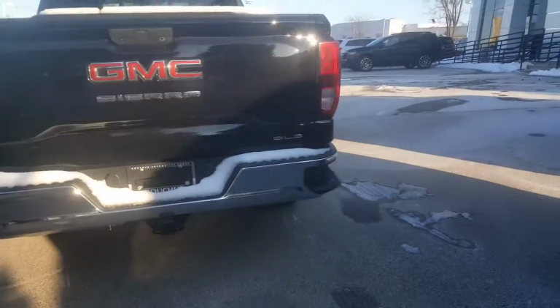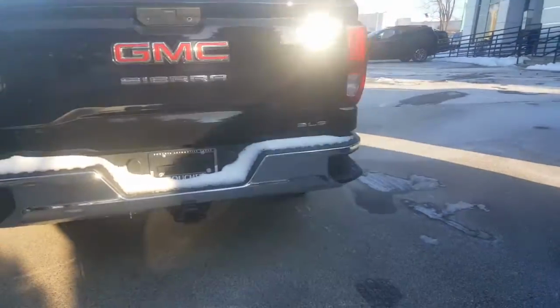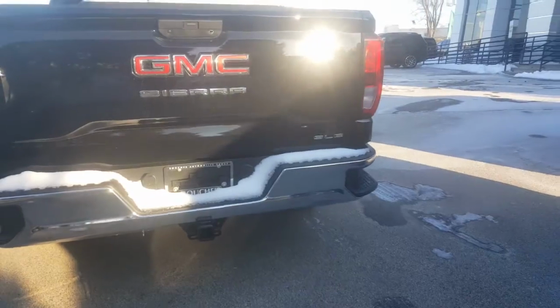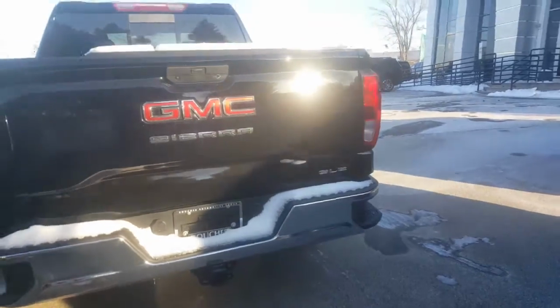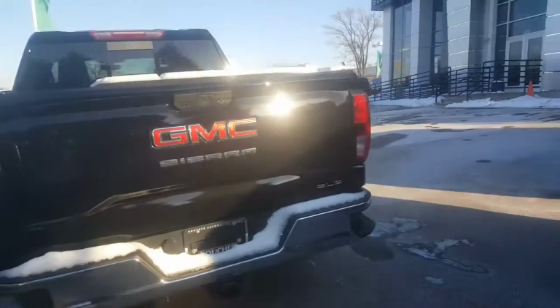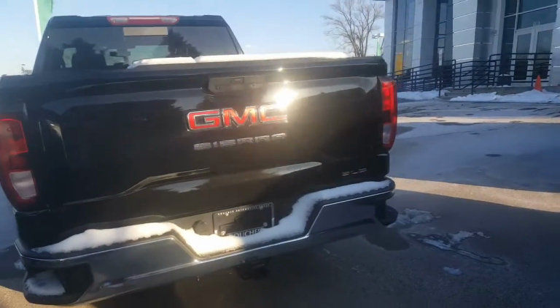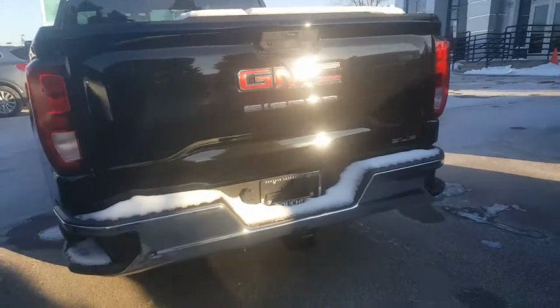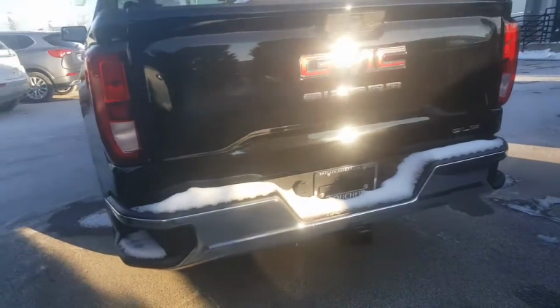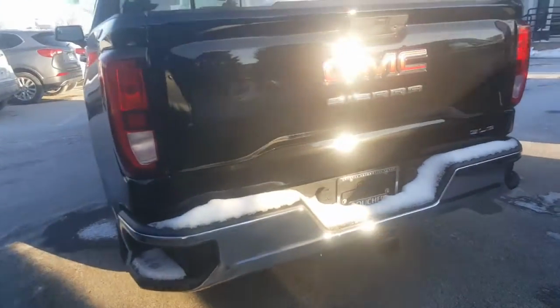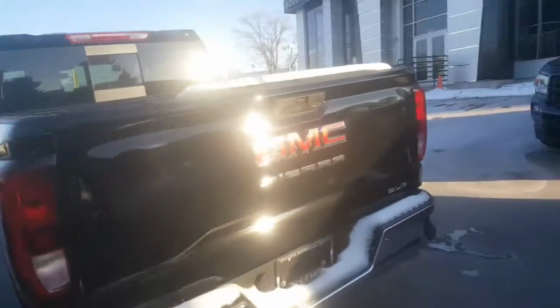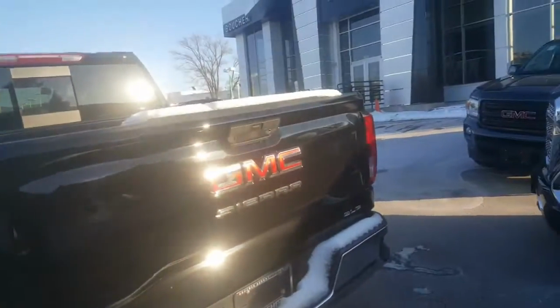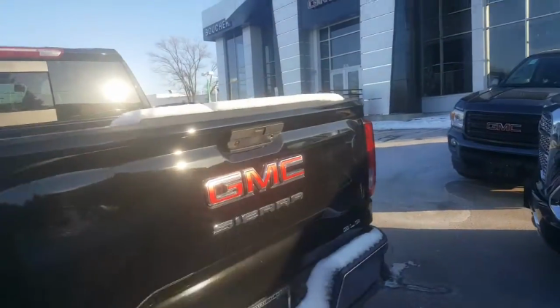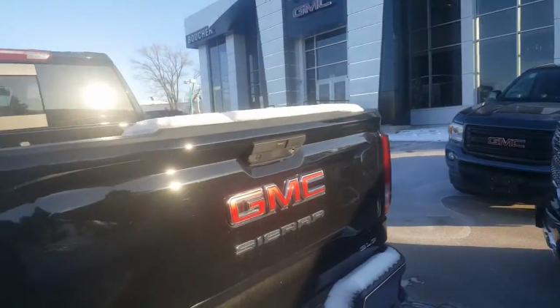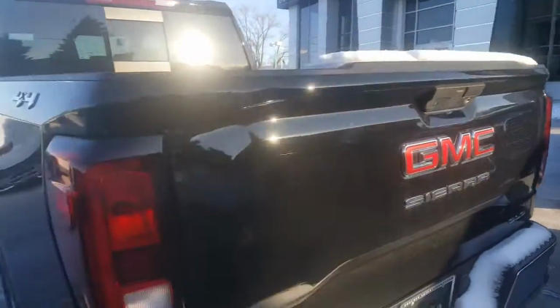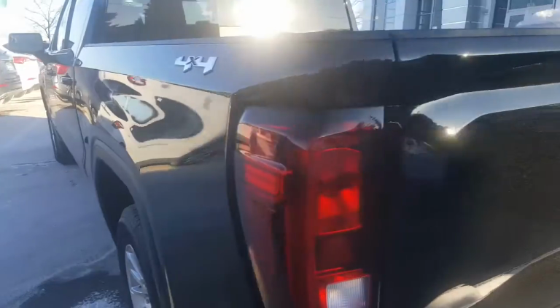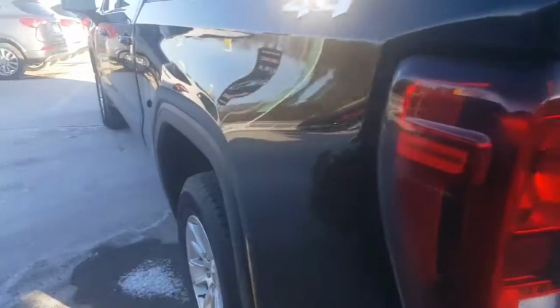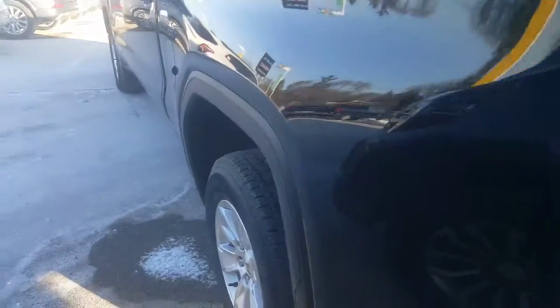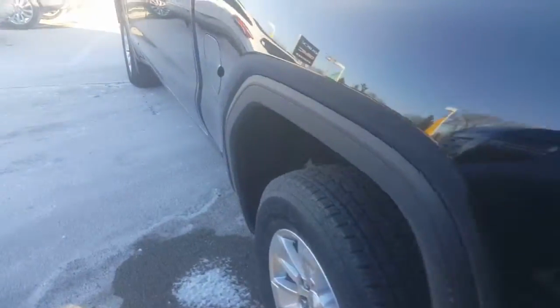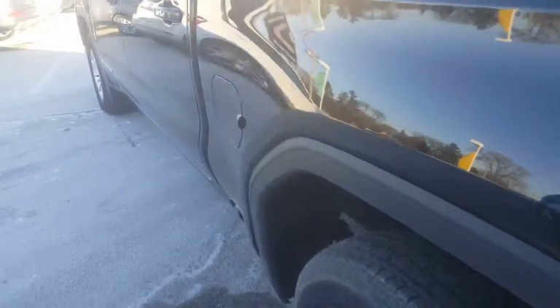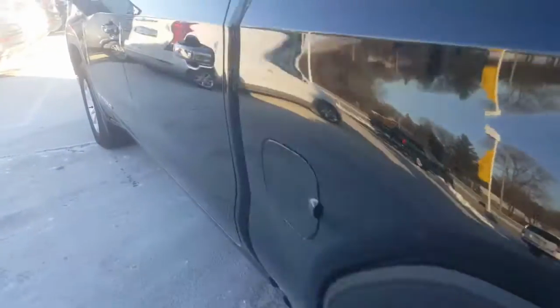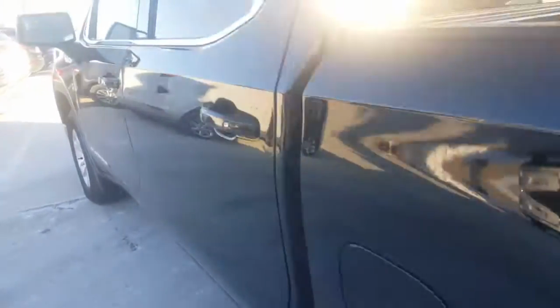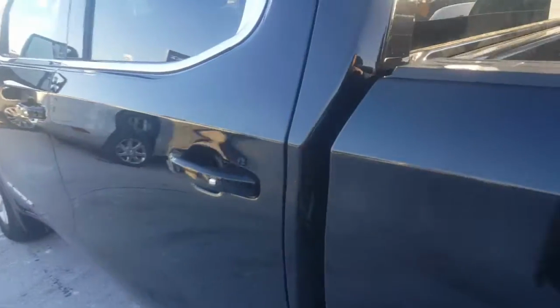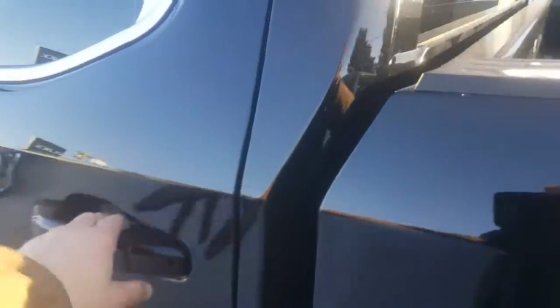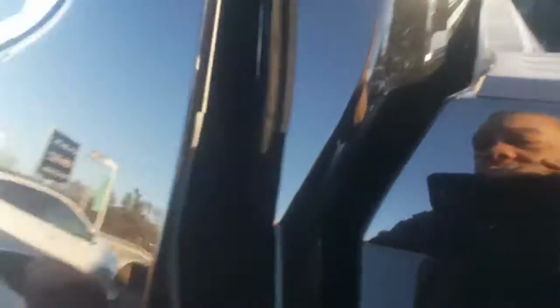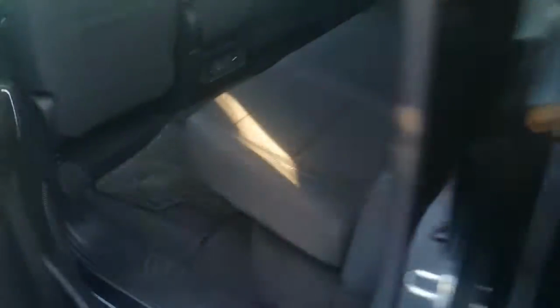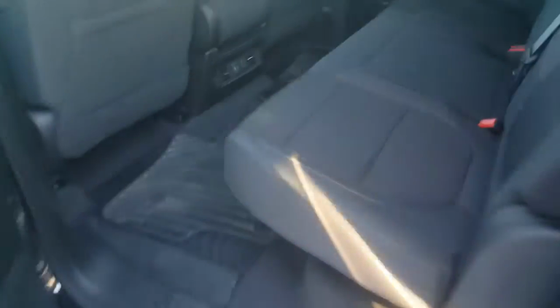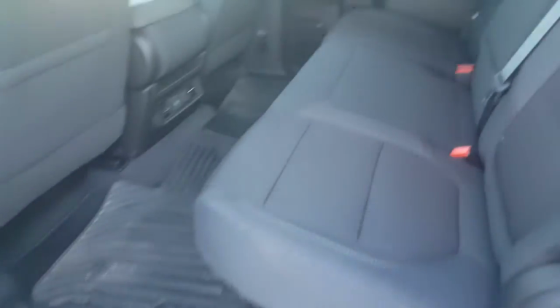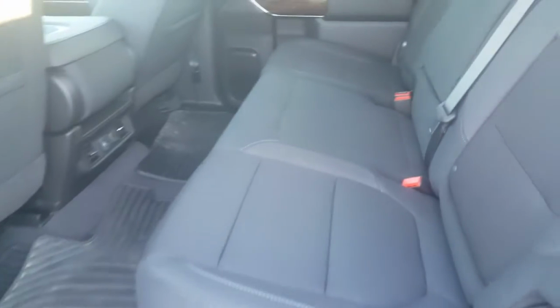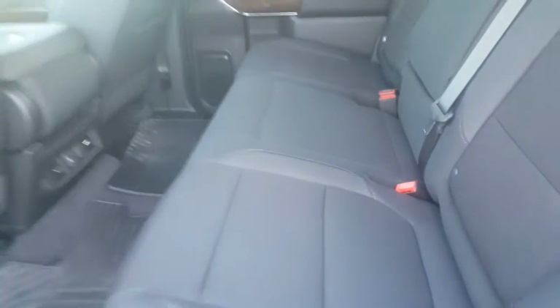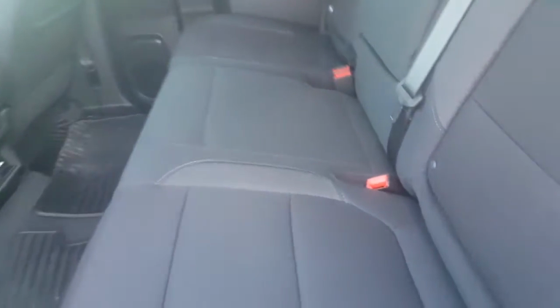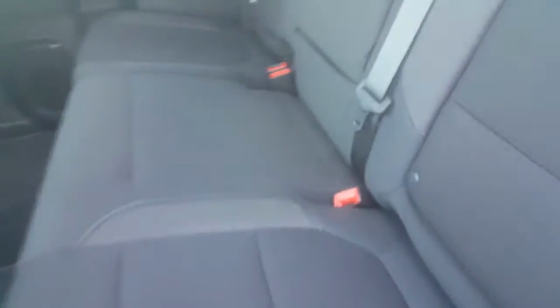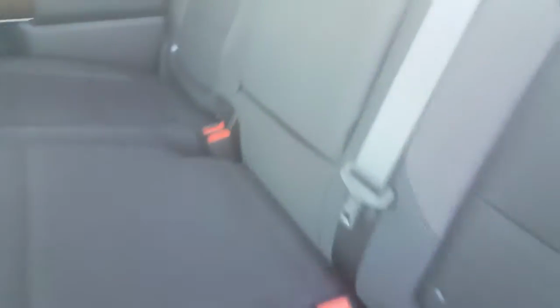You do have a towing package on this vehicle, easy step bumper. You also have the standard bed with the backup camera as well. As you move to the interior of the vehicle, you have jet black cloth interior.